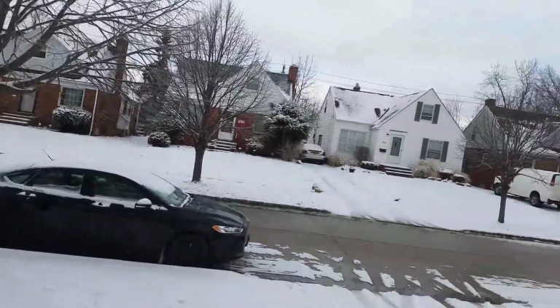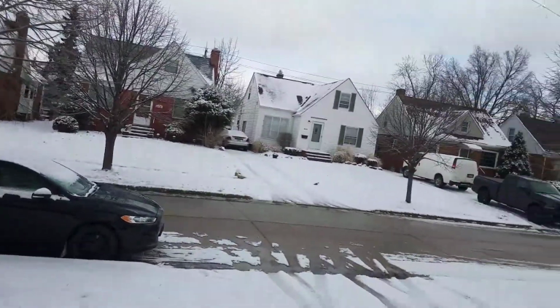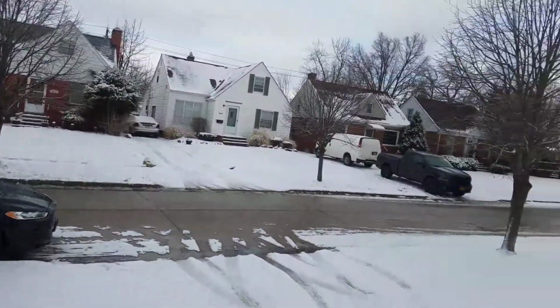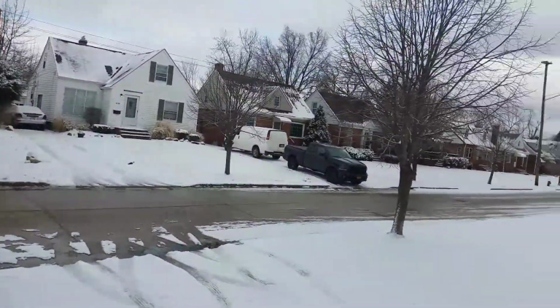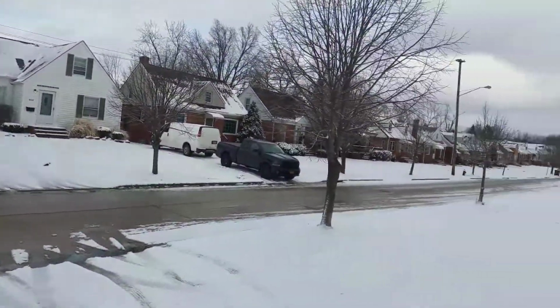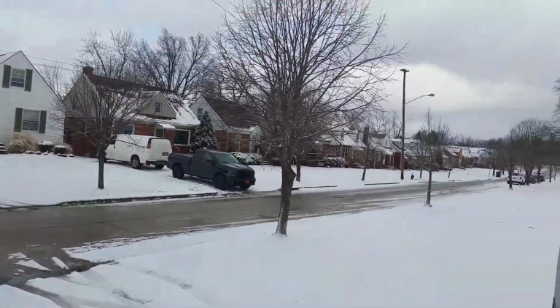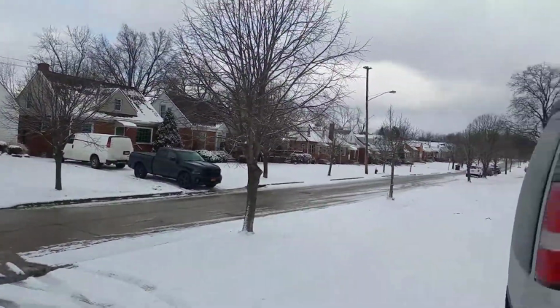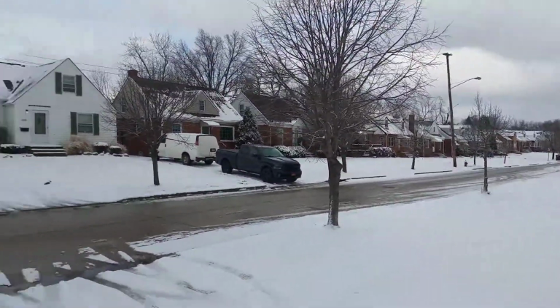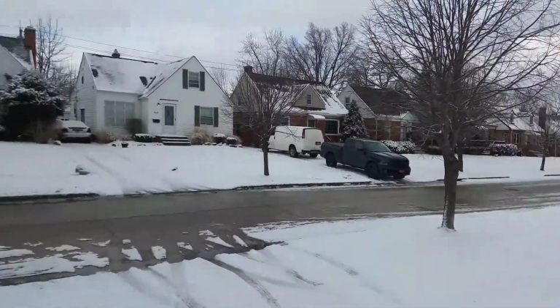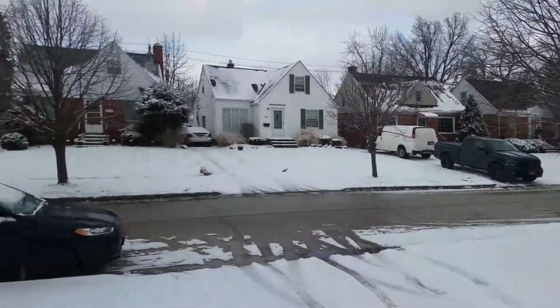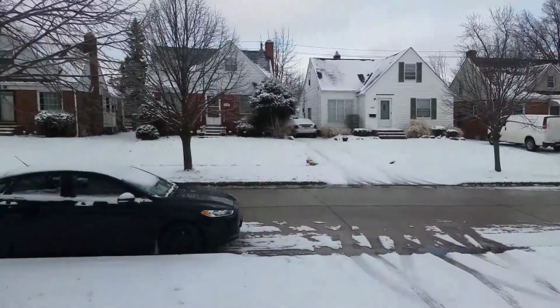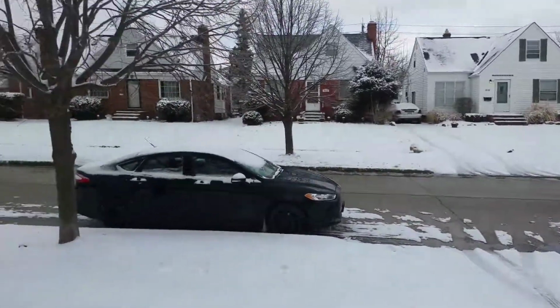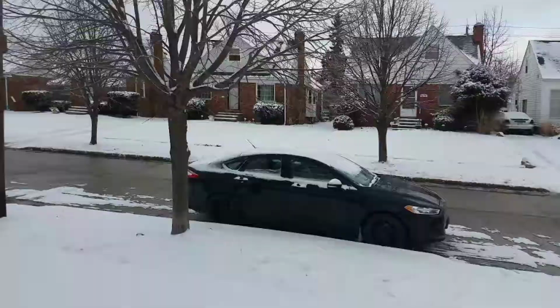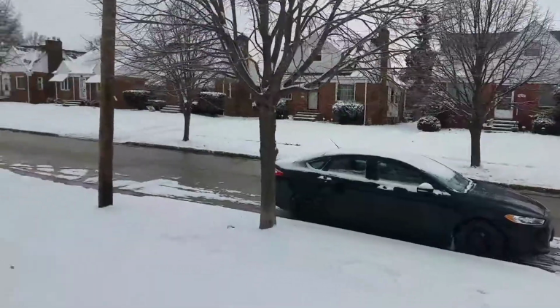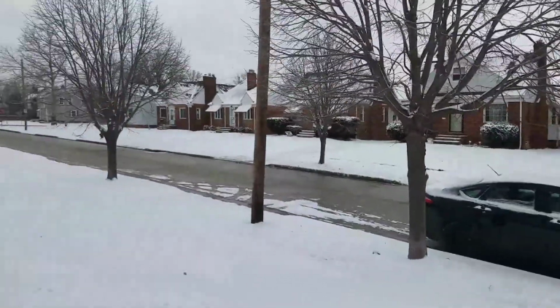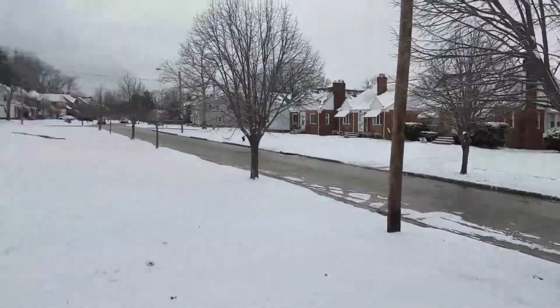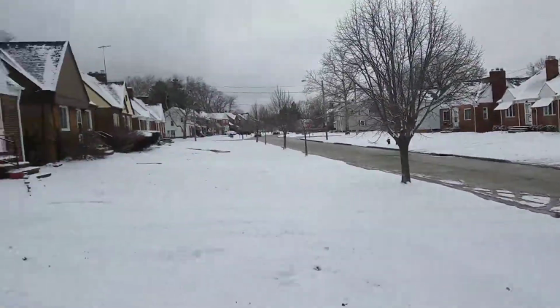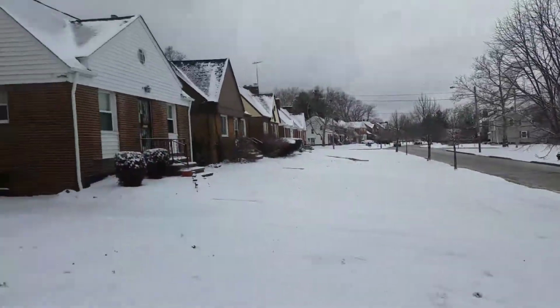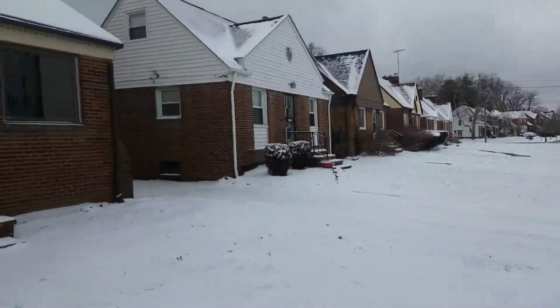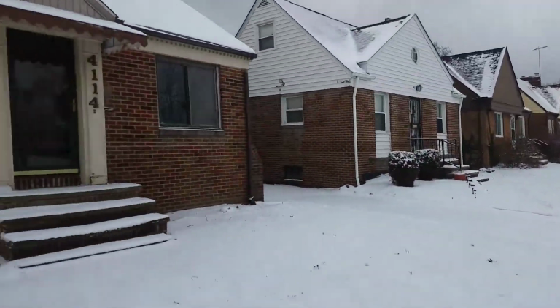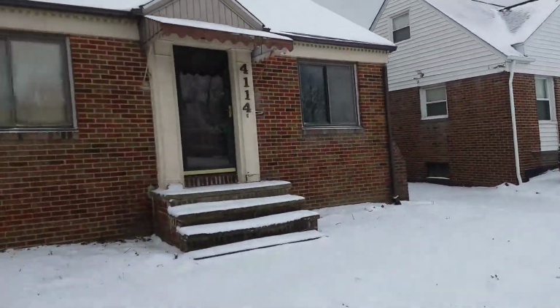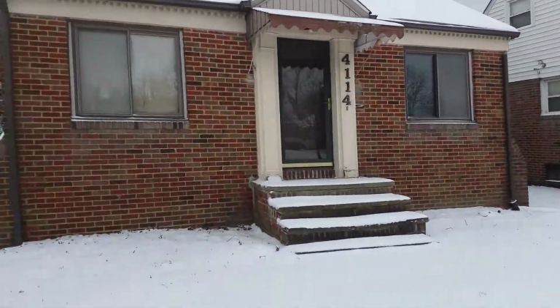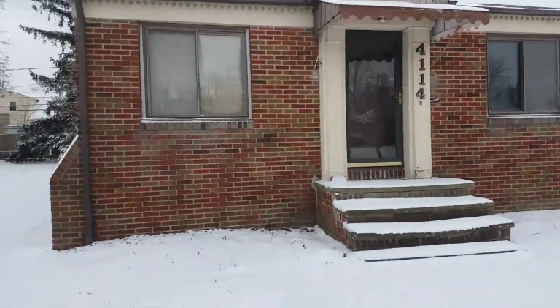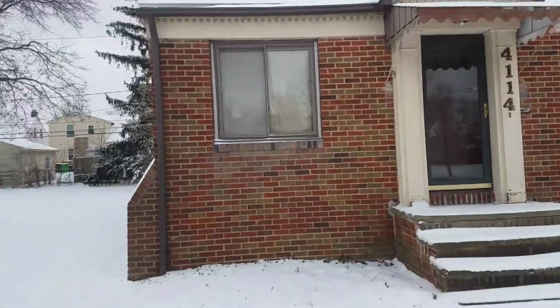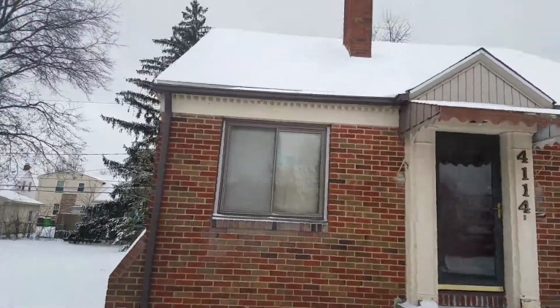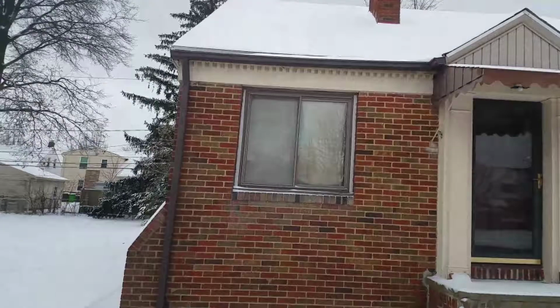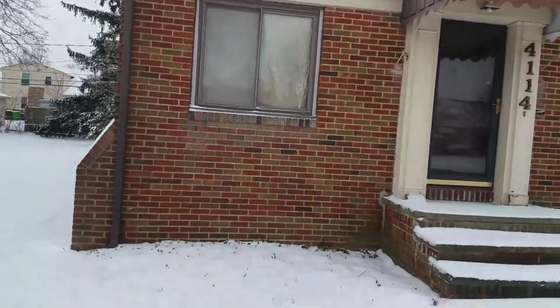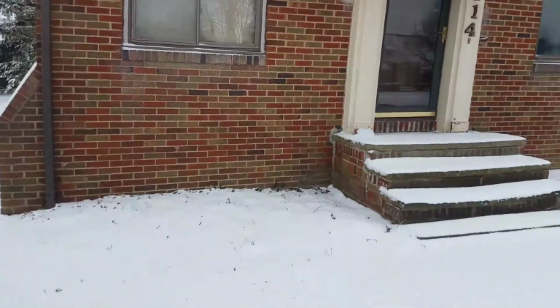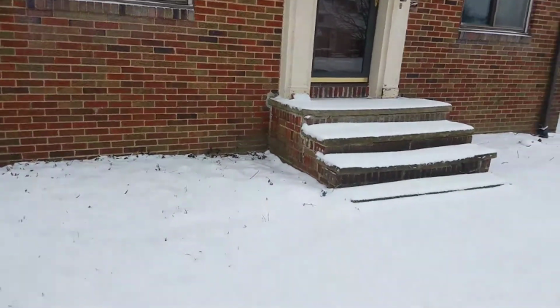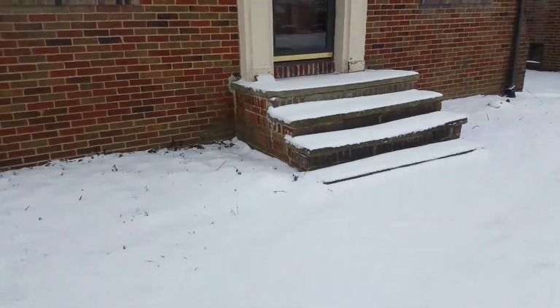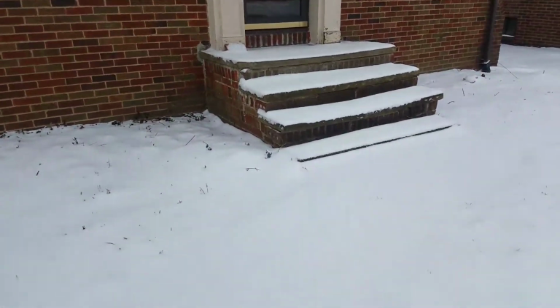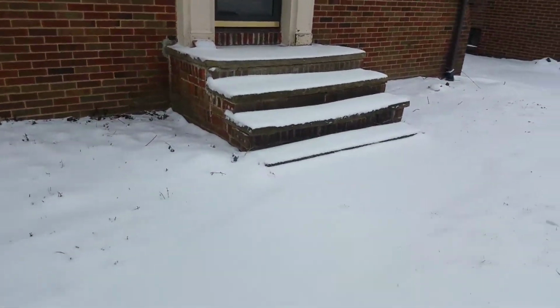We did a house right around the block on Miramar, so if you get a chance, take a look at that video. I like the fact that it's brick. Need some work done on the brick steps there.